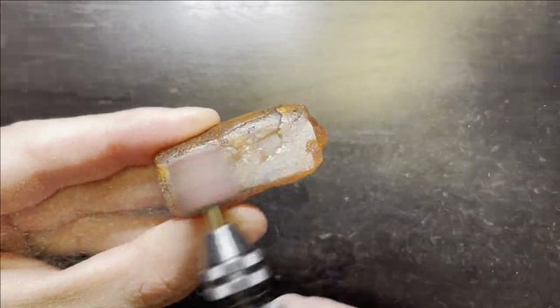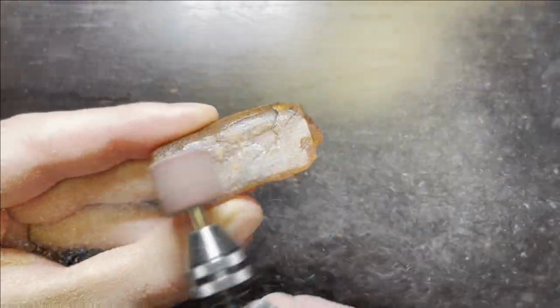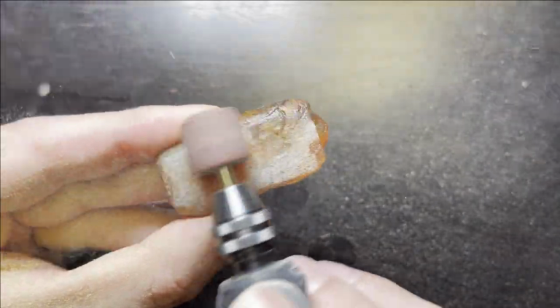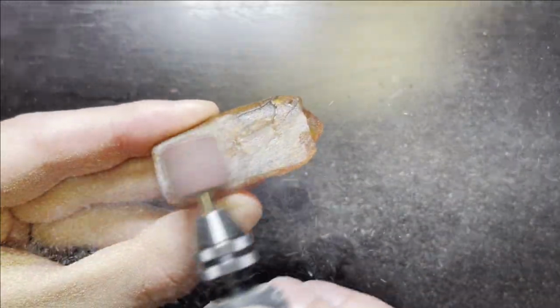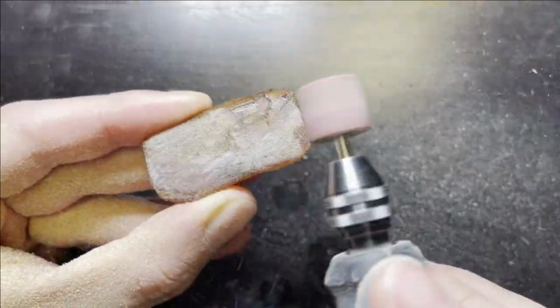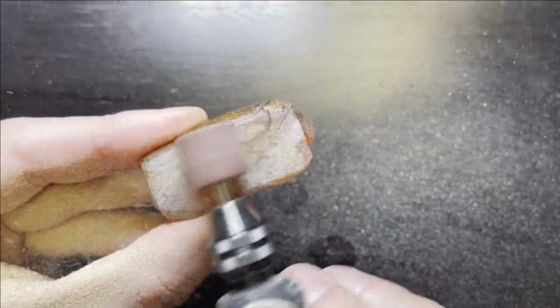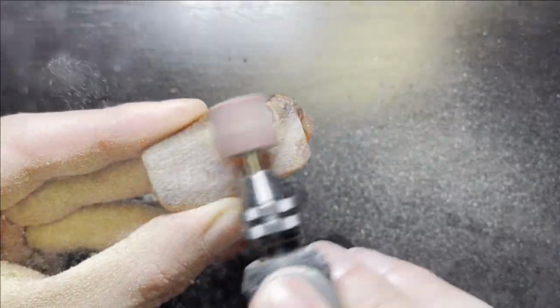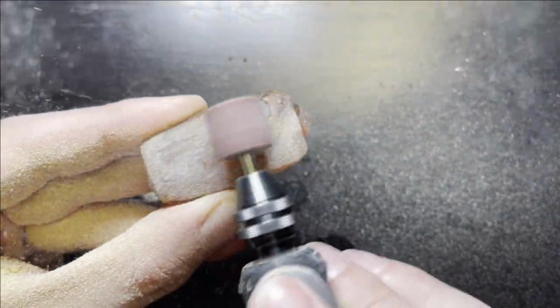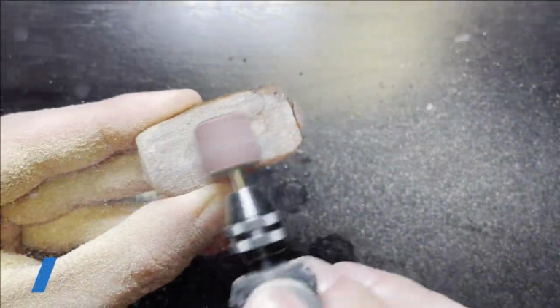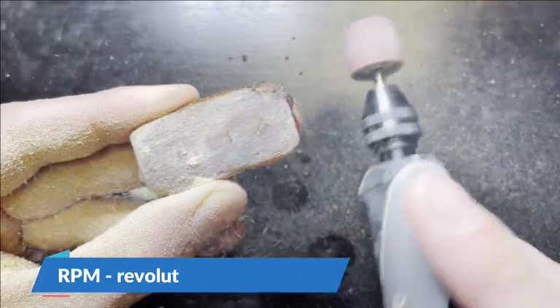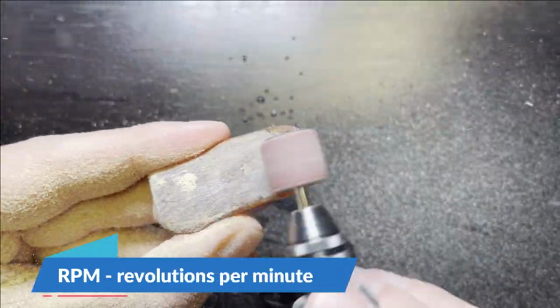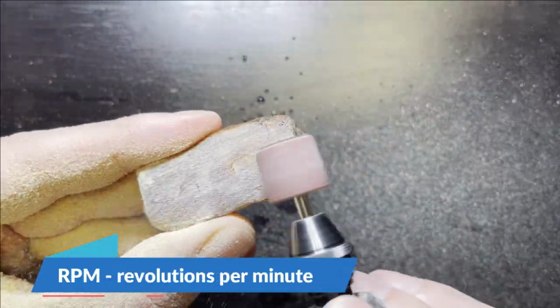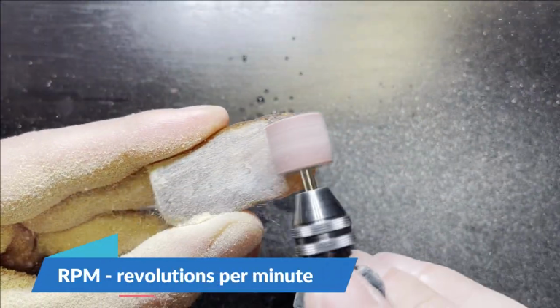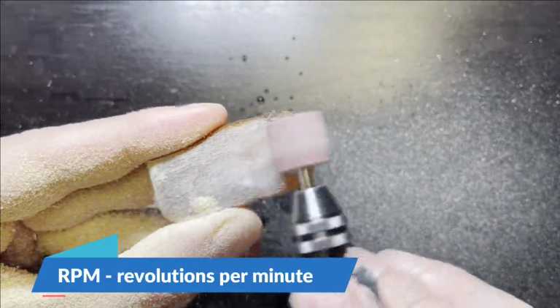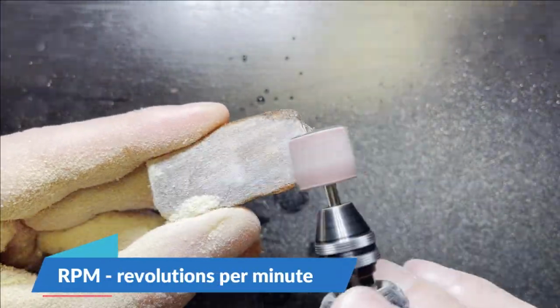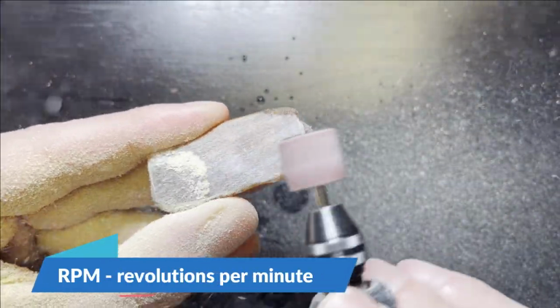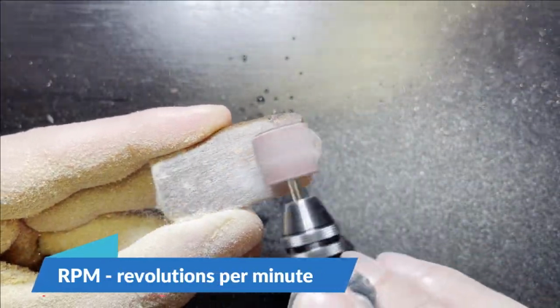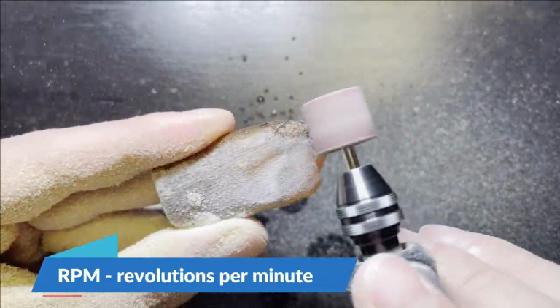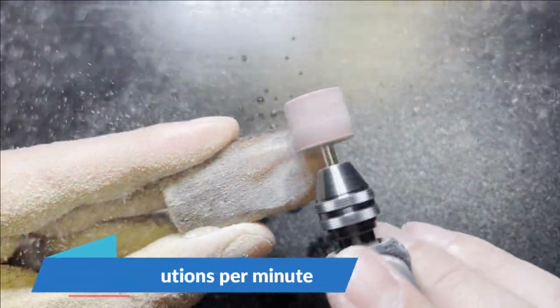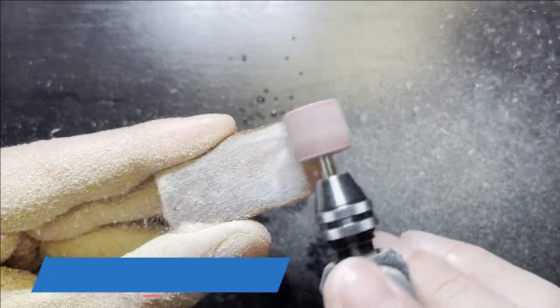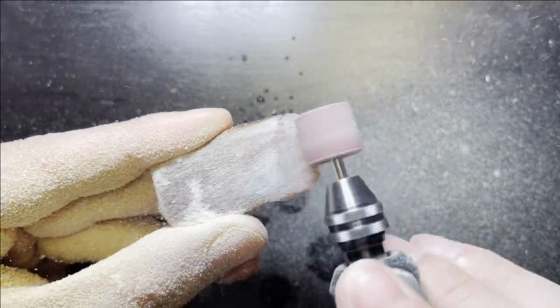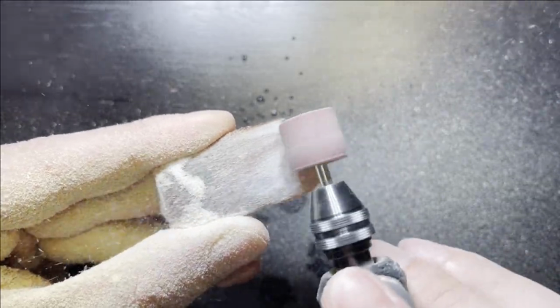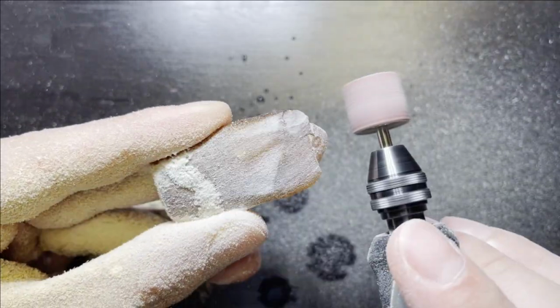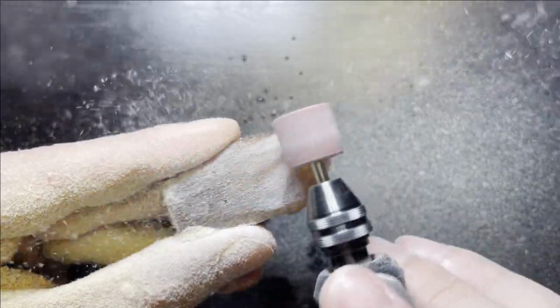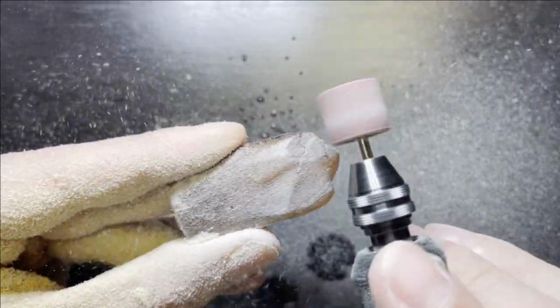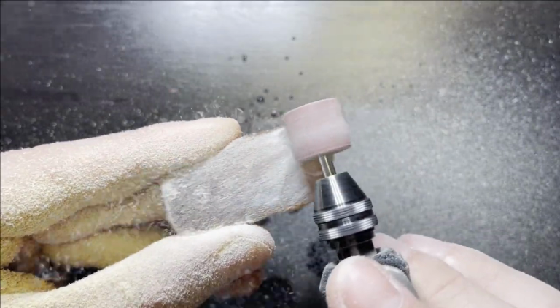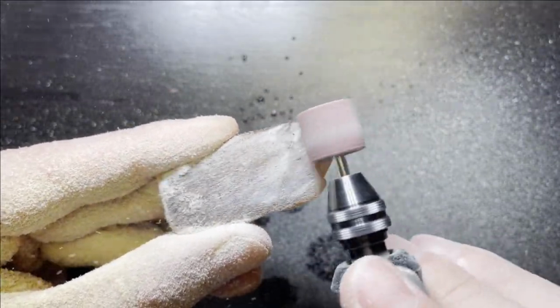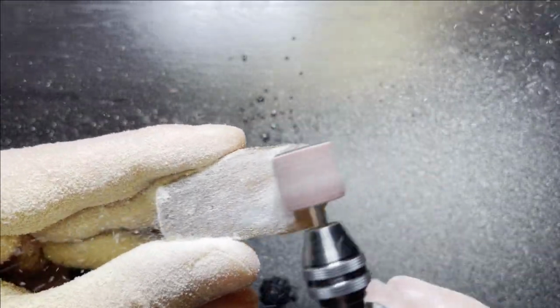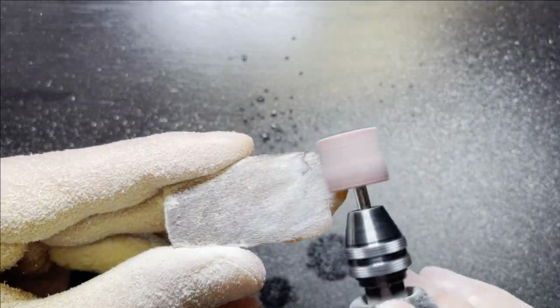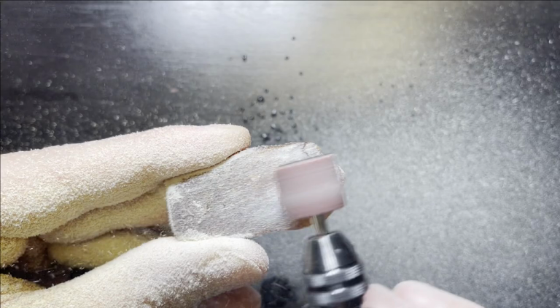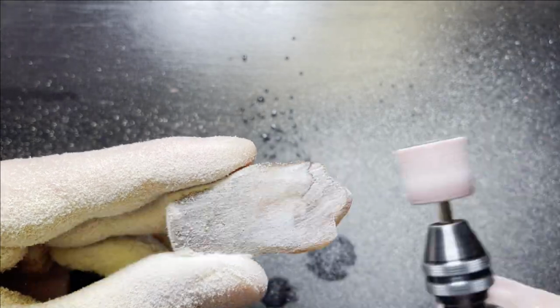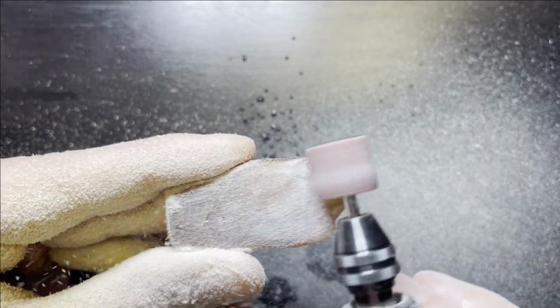Just a random tip when polishing amber: if the RPM of your rotary tool or polishing wheel is over 20,000, the amber will start to melt. The only option then is to polish it under water or use less RPM.